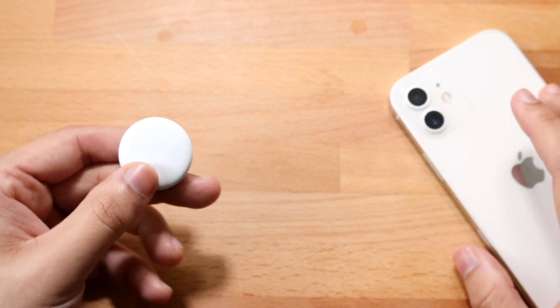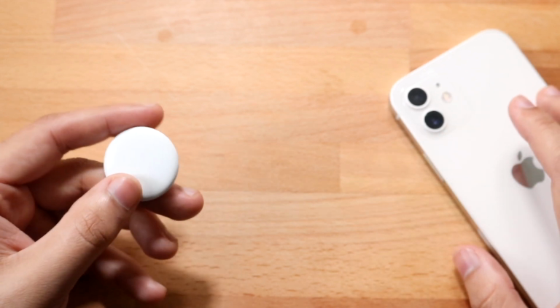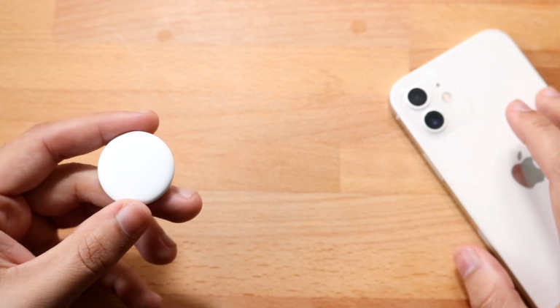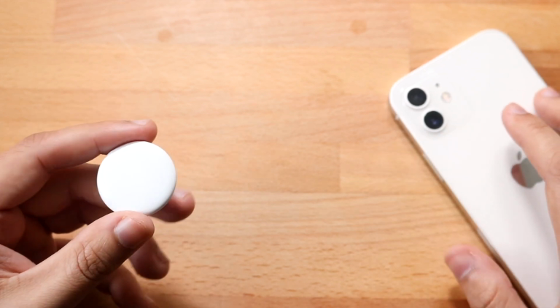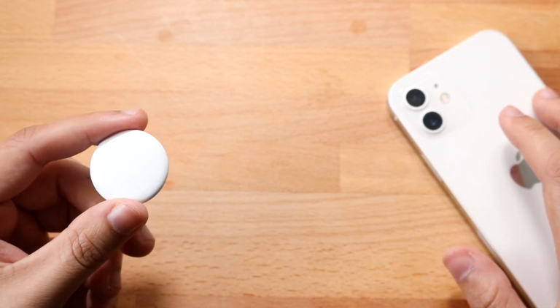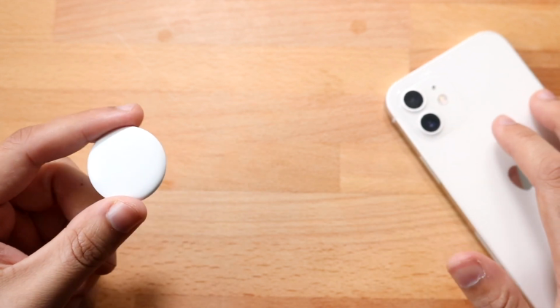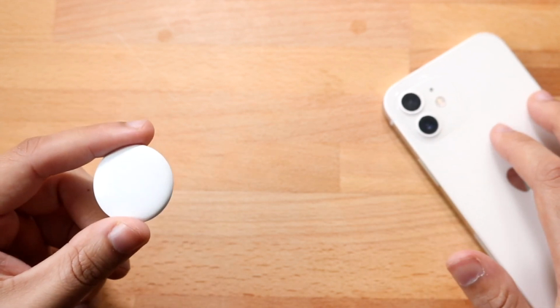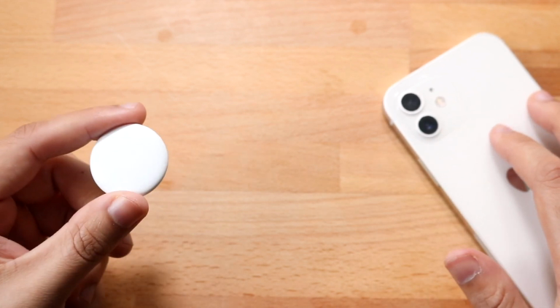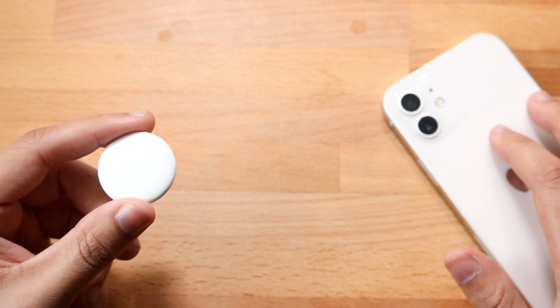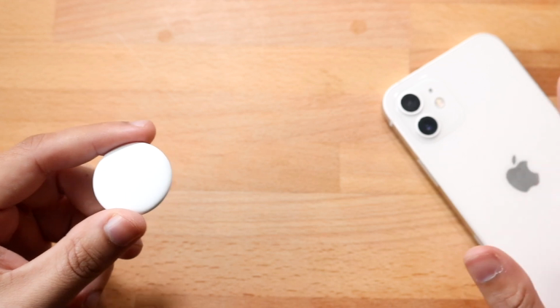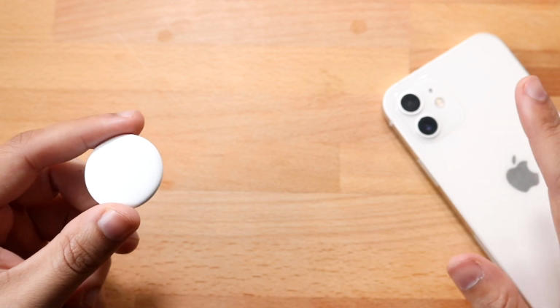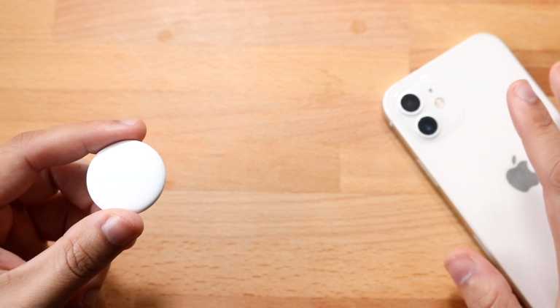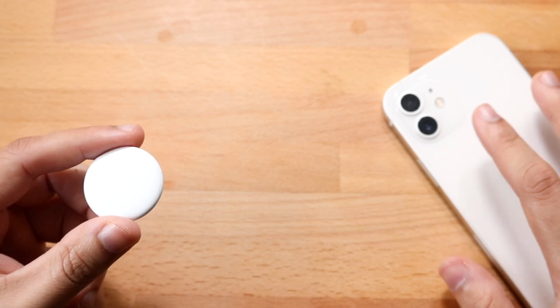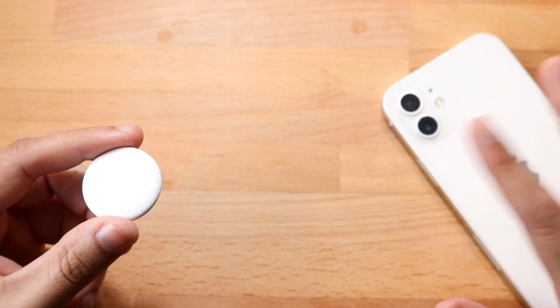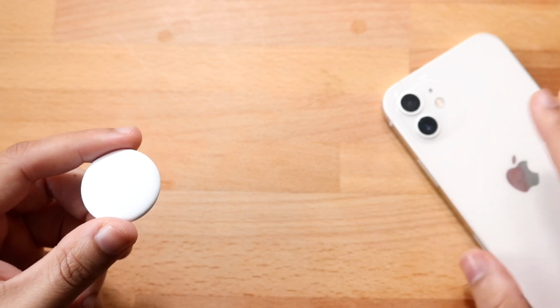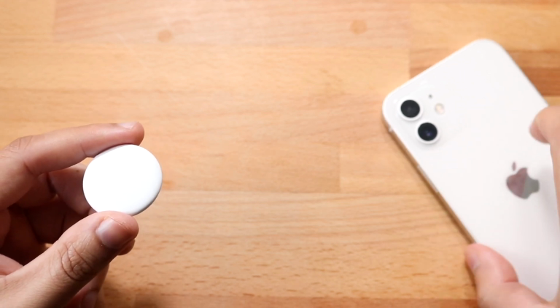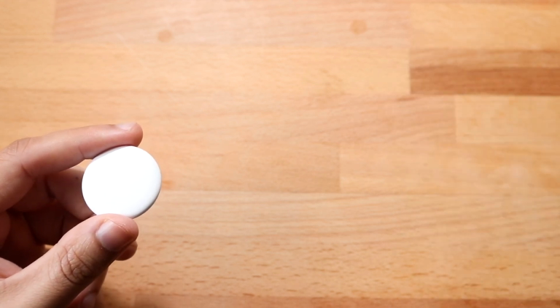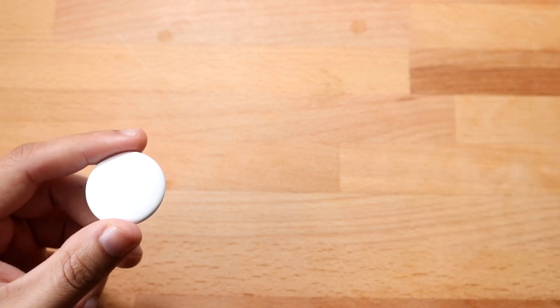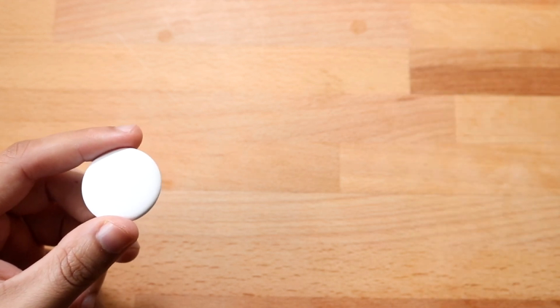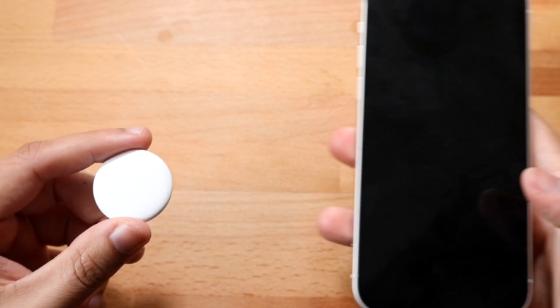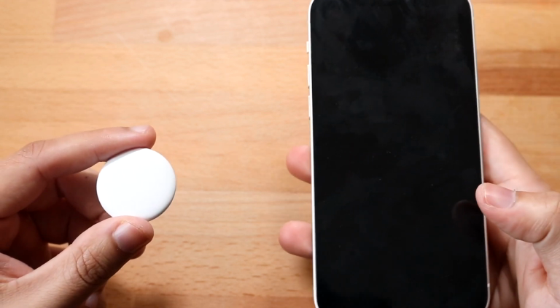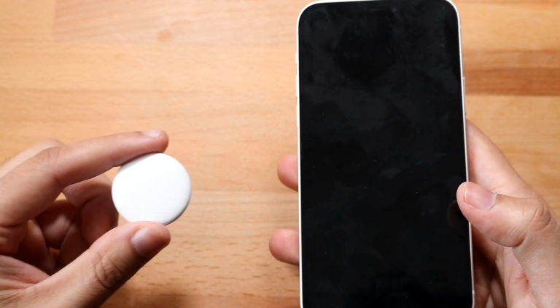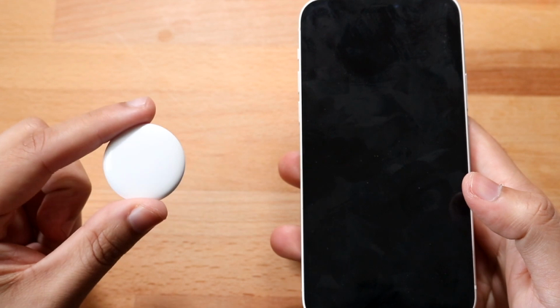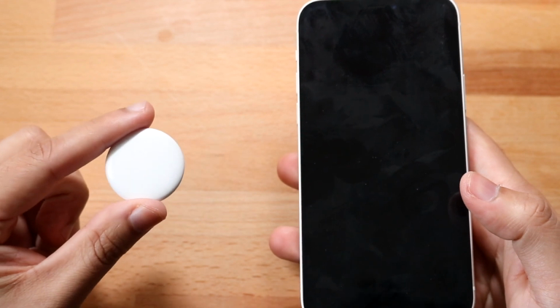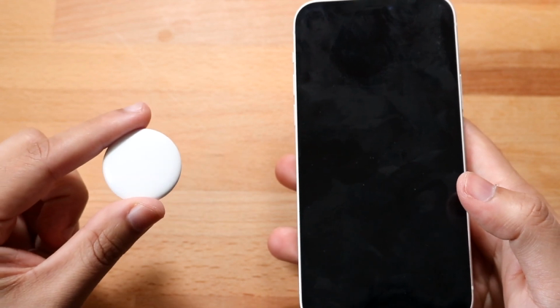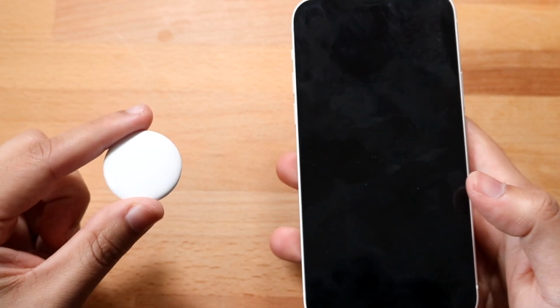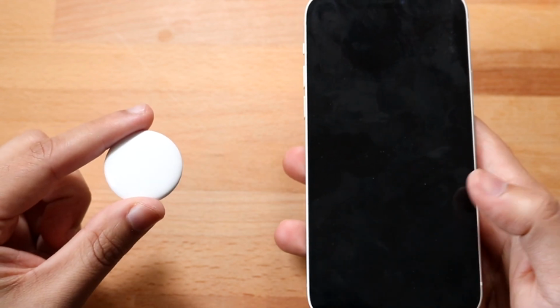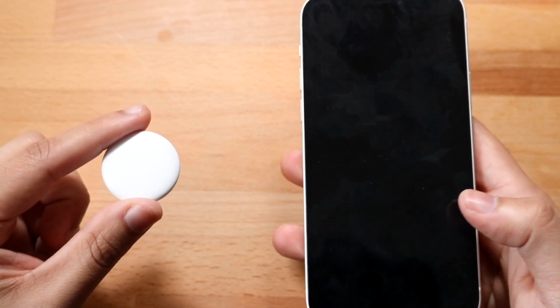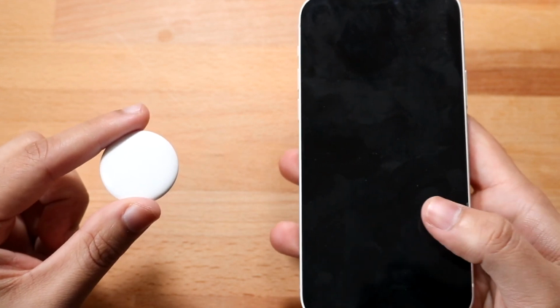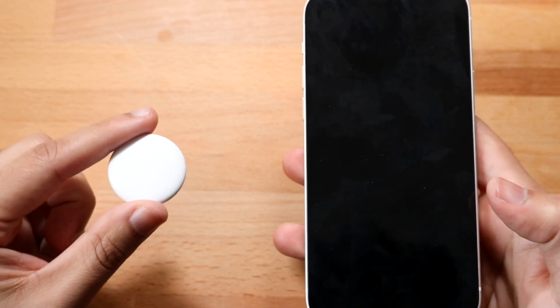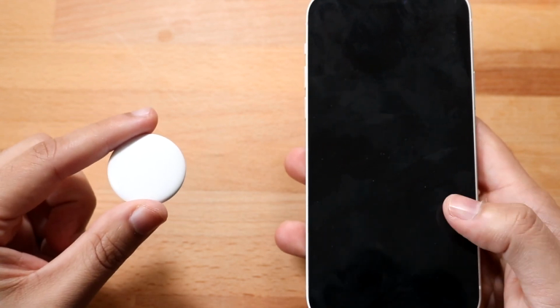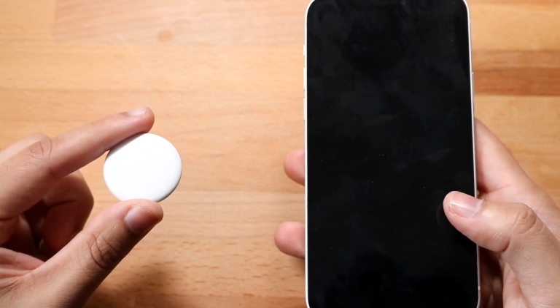Once you have that all set up, you want to make sure the battery is in place on your AirTag. You probably have just unboxed it, so you're pretty much already set. All you have to do is make sure your AirTag is around the vicinity of your iPhone.